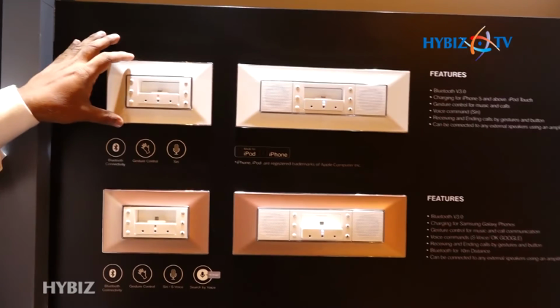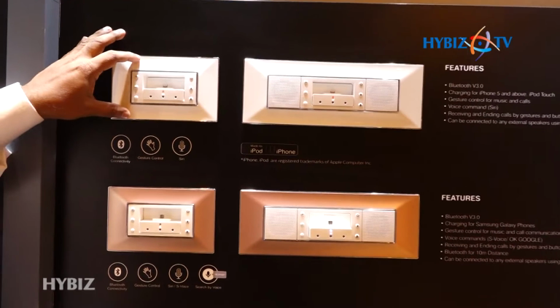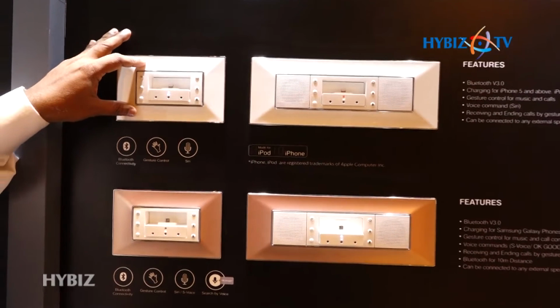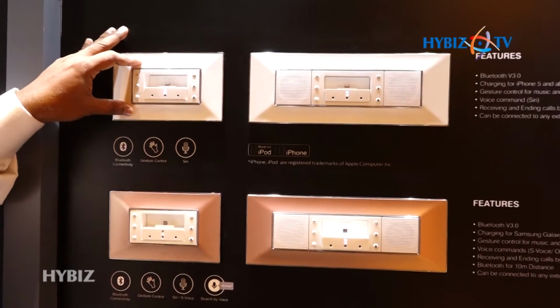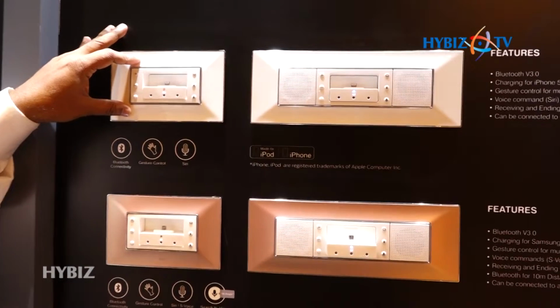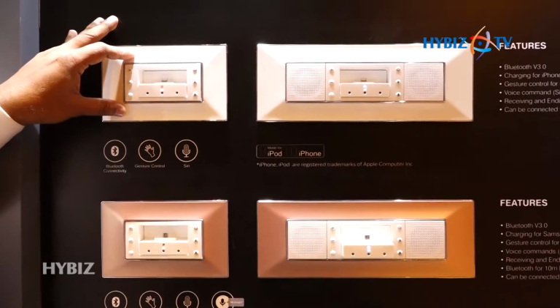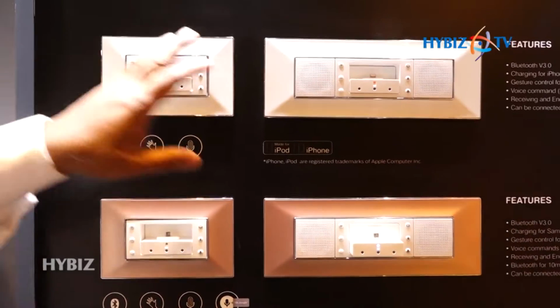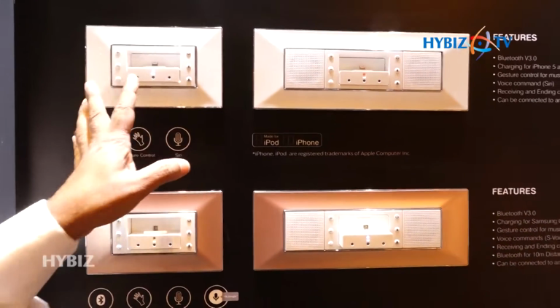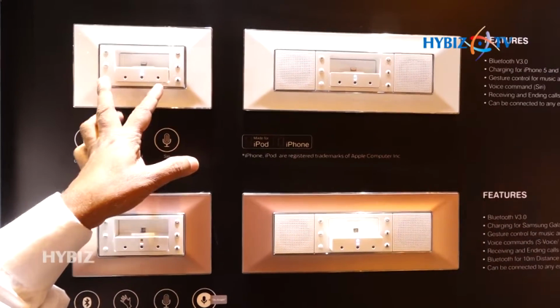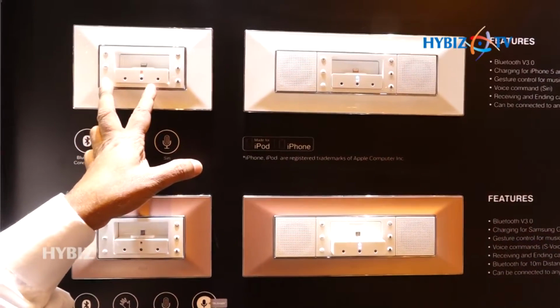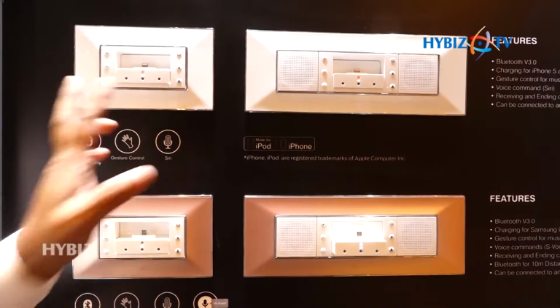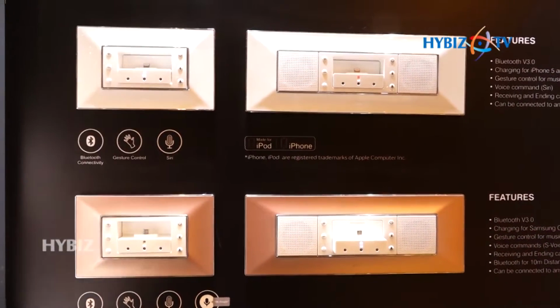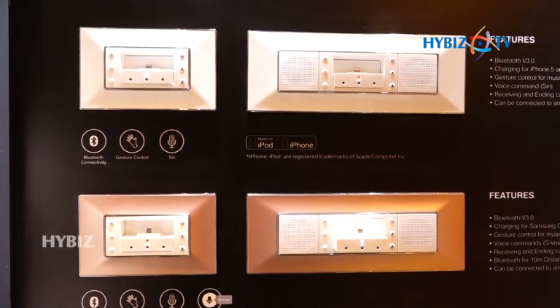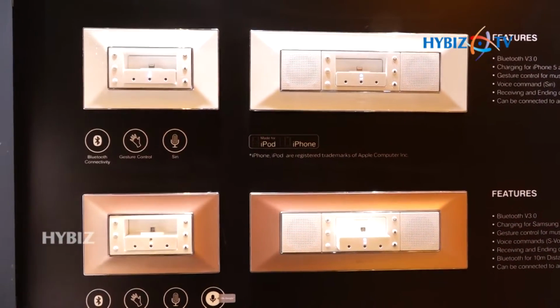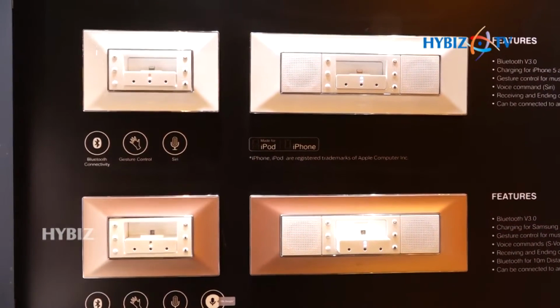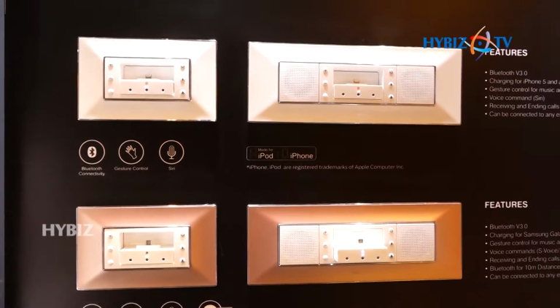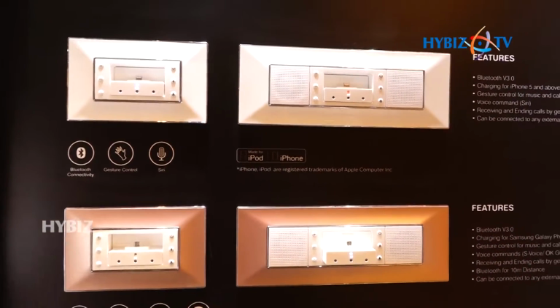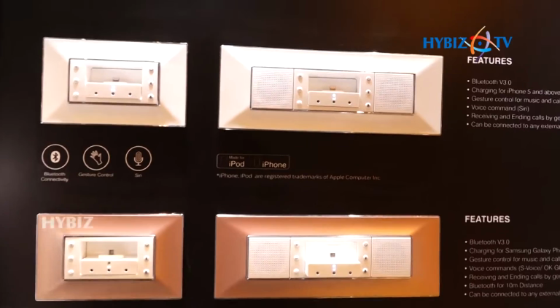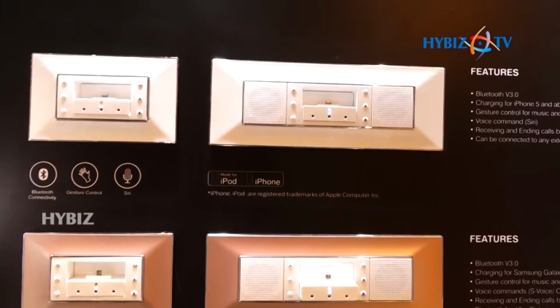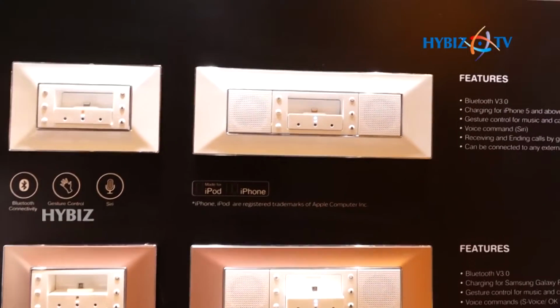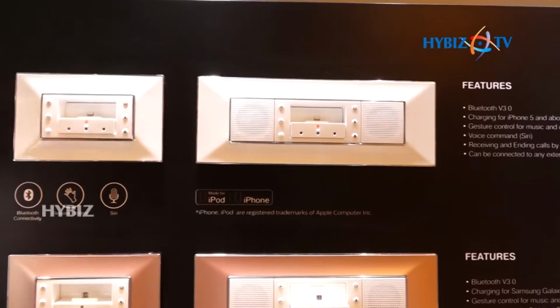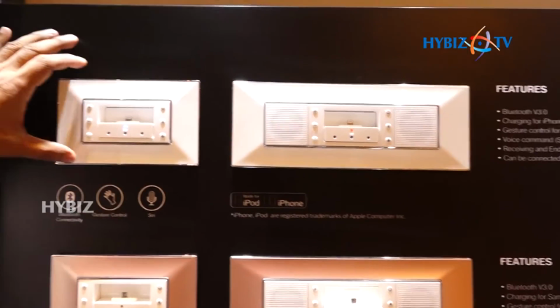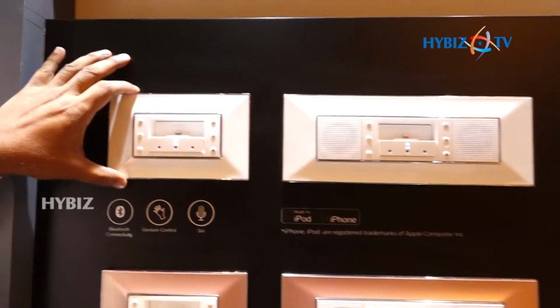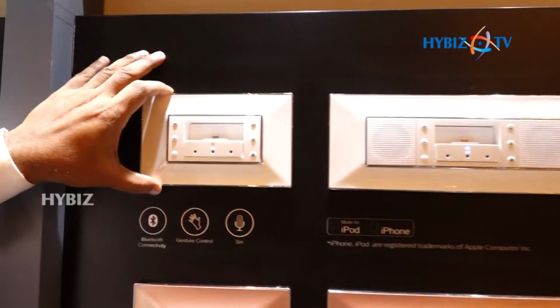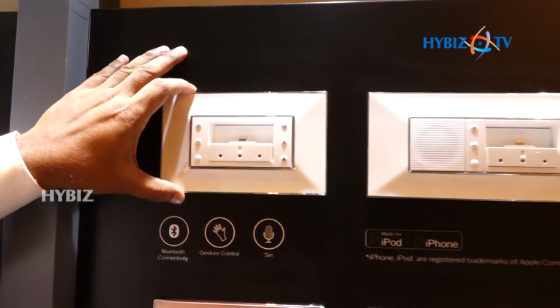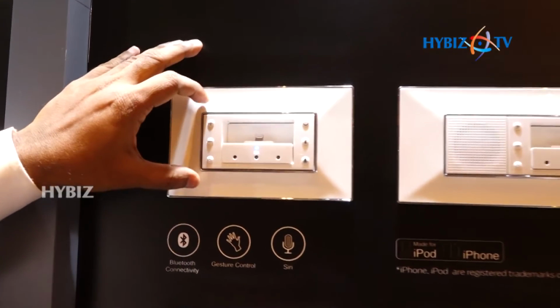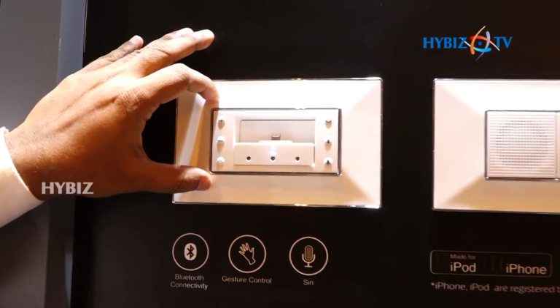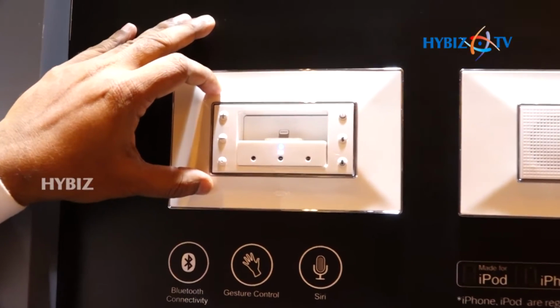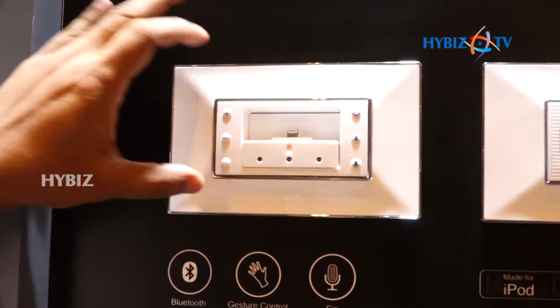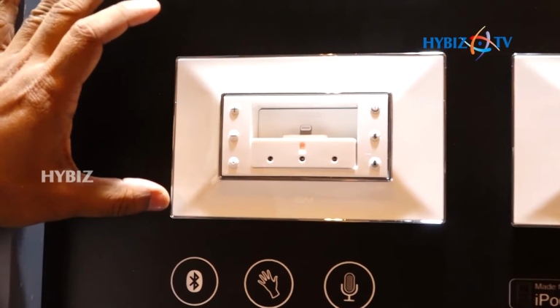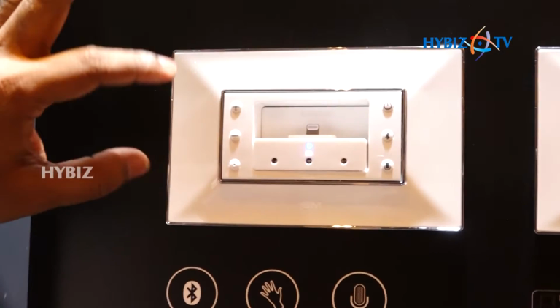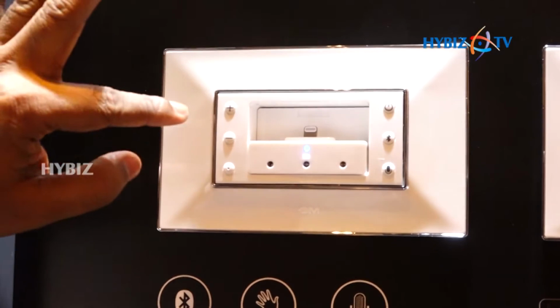This is our music system player. You can see this available in three modules. Our entire option is on walls — we believe all the options should be on walls. On this basis we have manufactured this product. It will be fitted in a three-module plate.